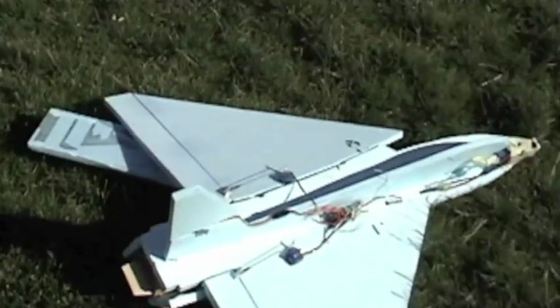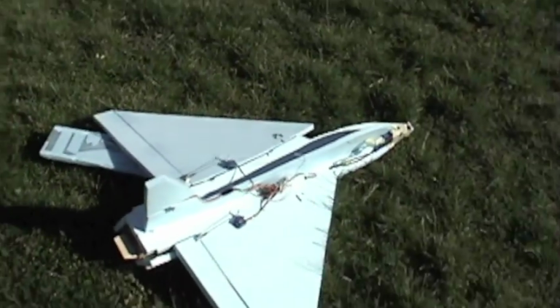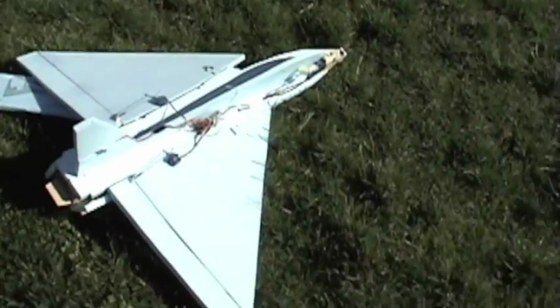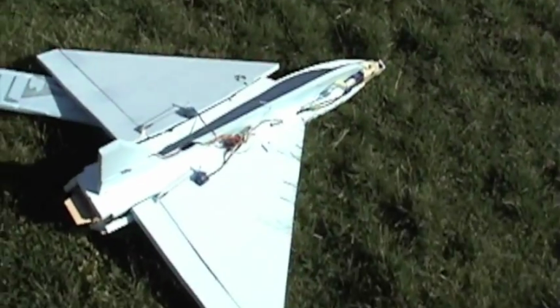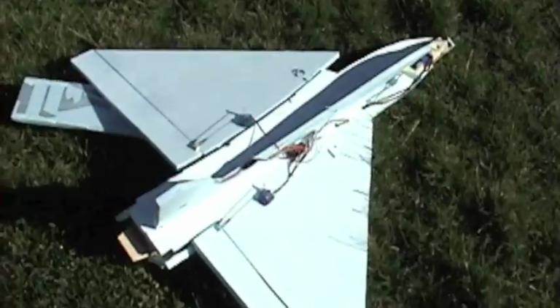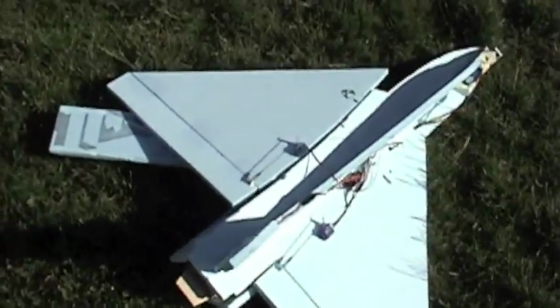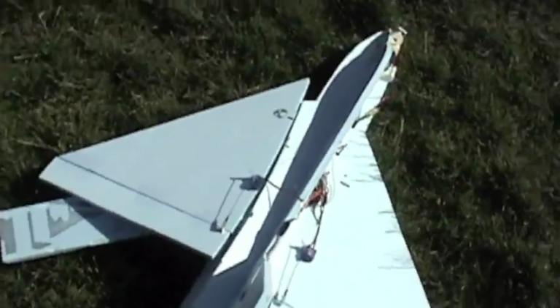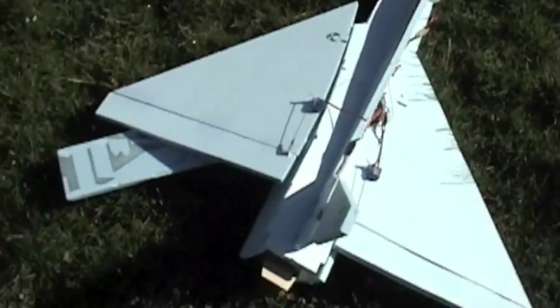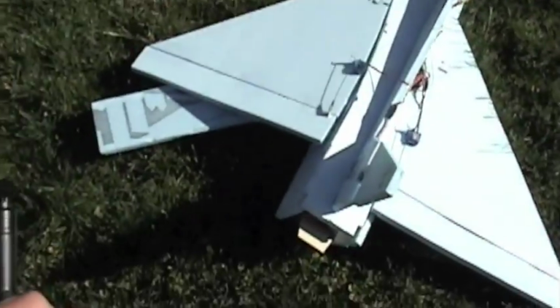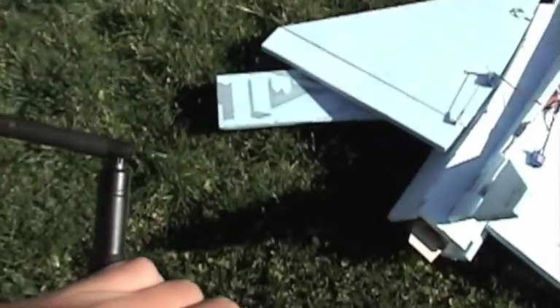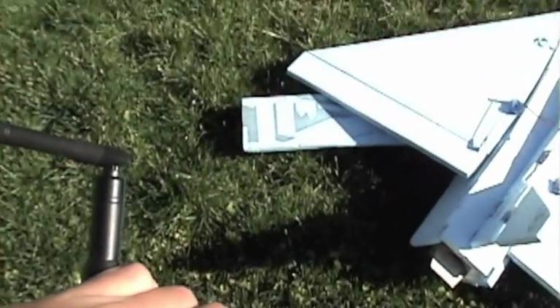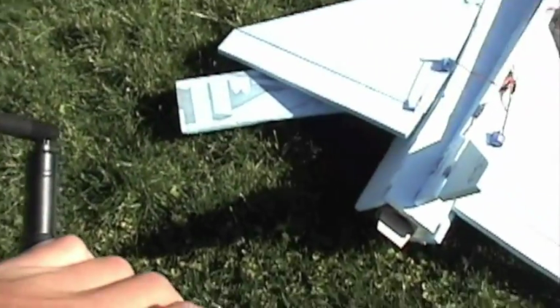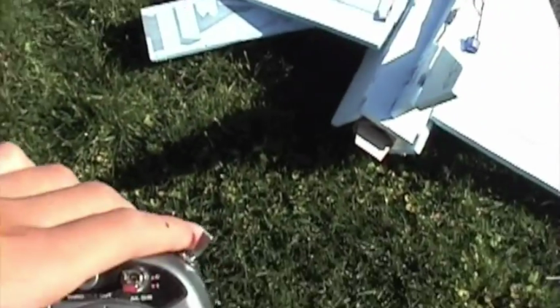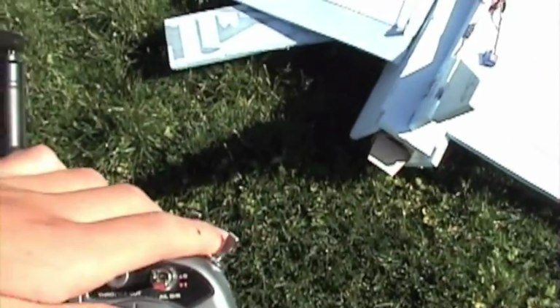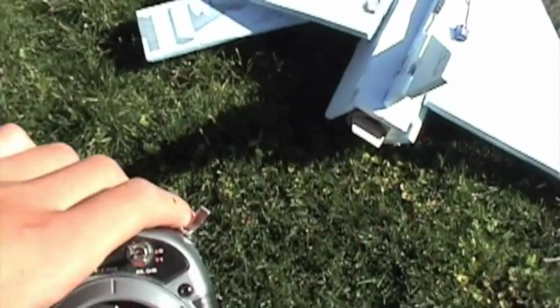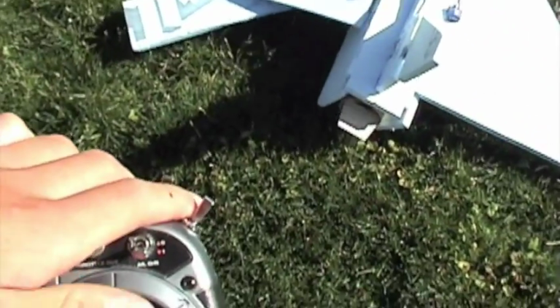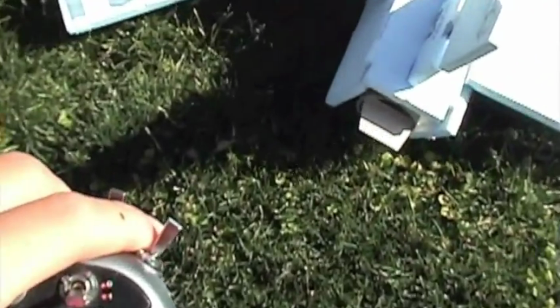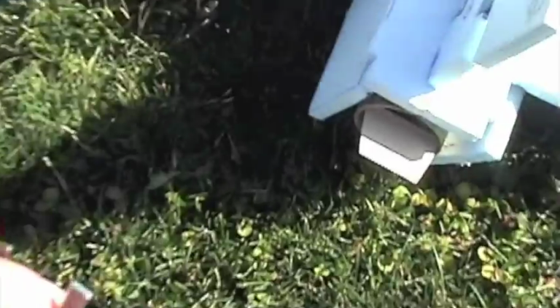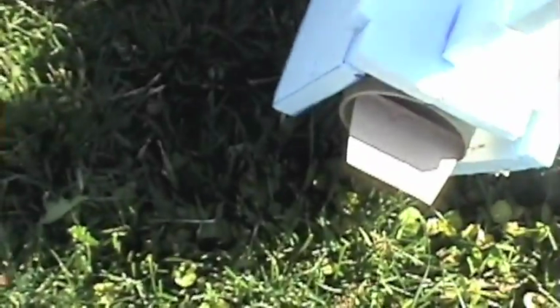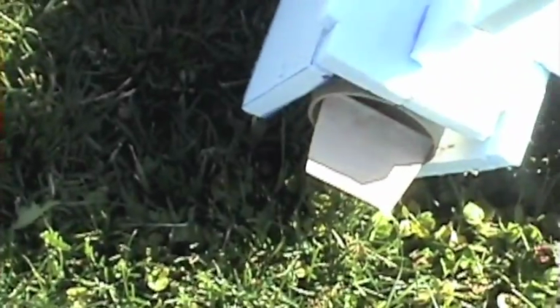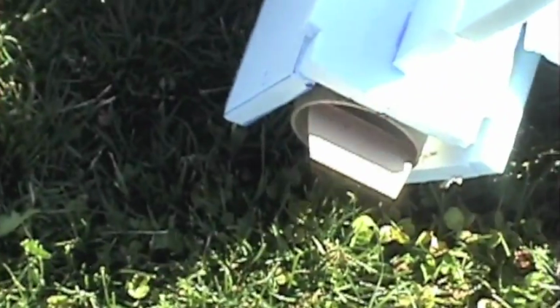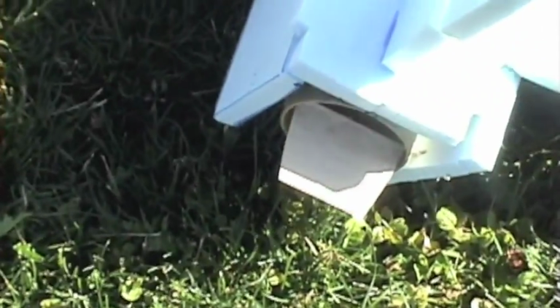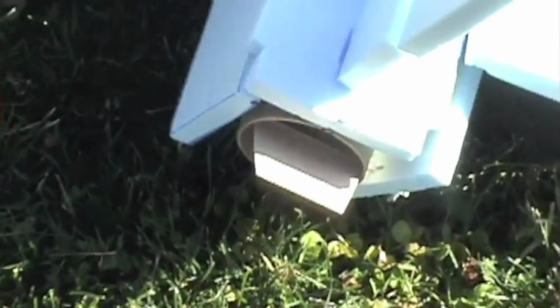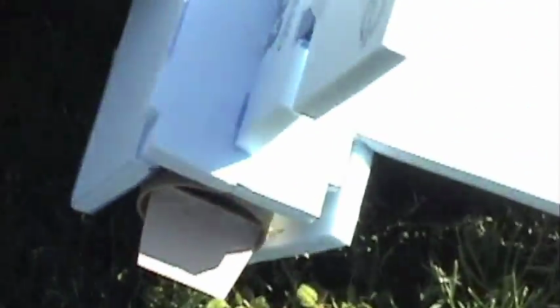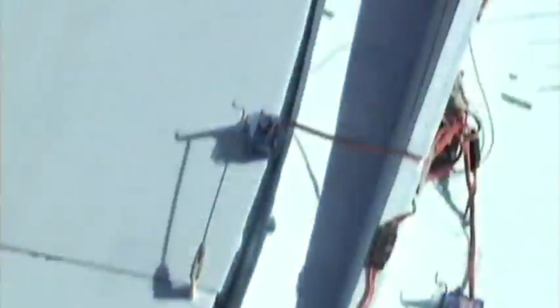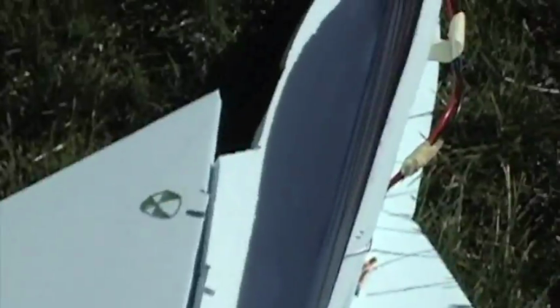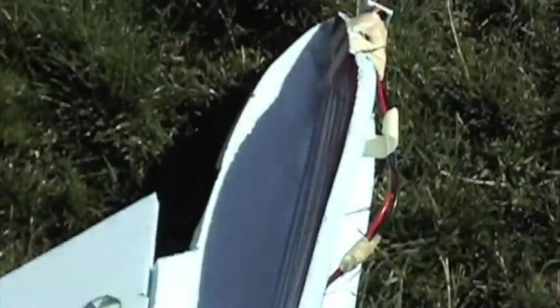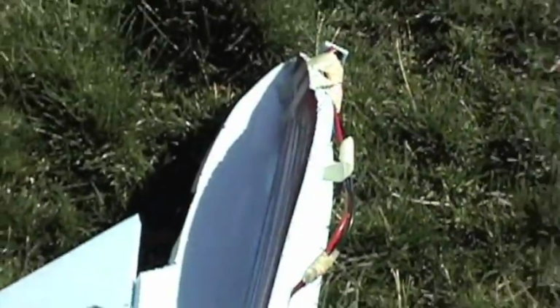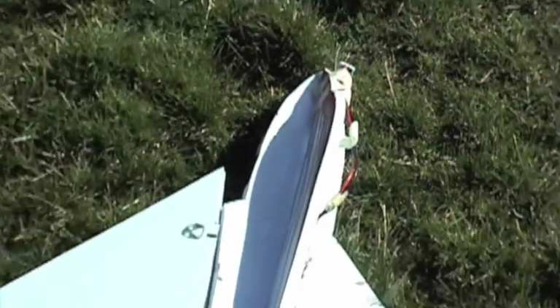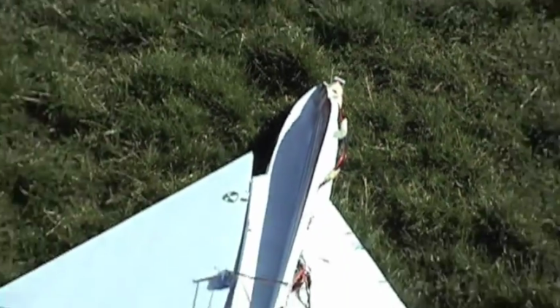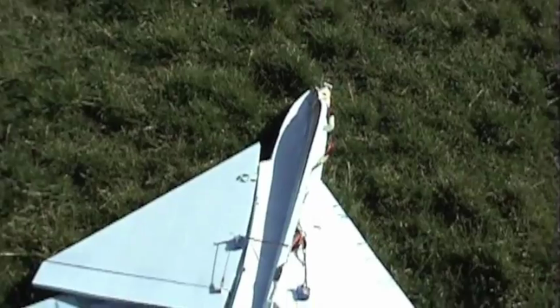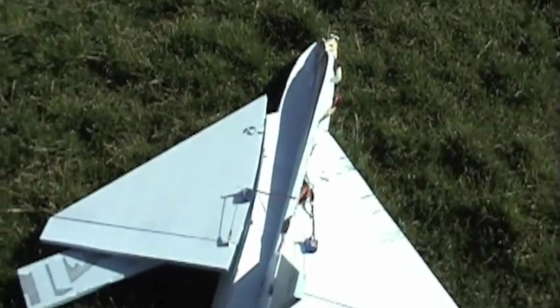So it crashed — the wing broke off and the bottom broke off. There's the thrust vectoring, and the canards broke off in the last crash.